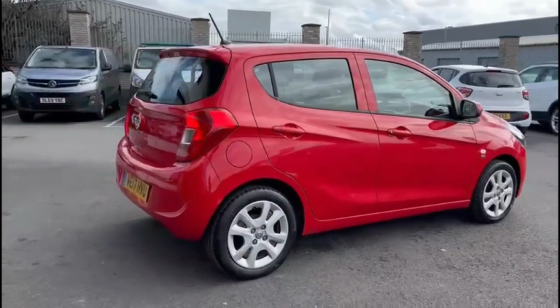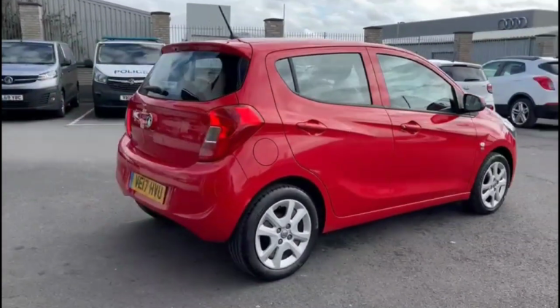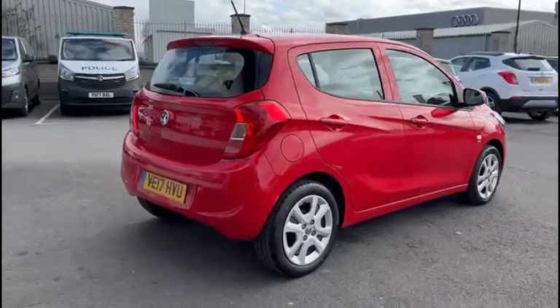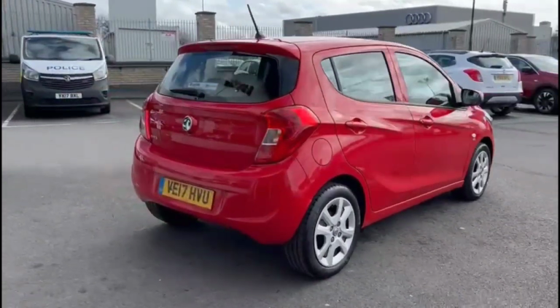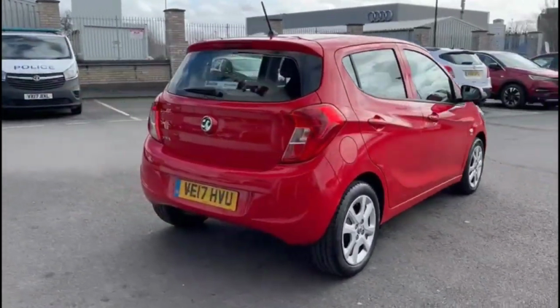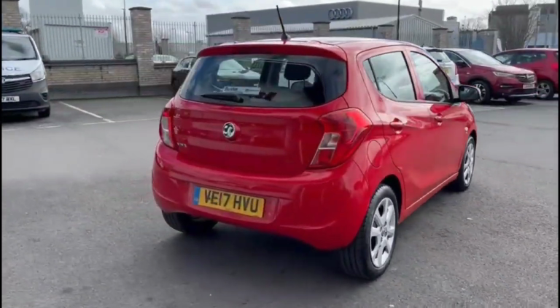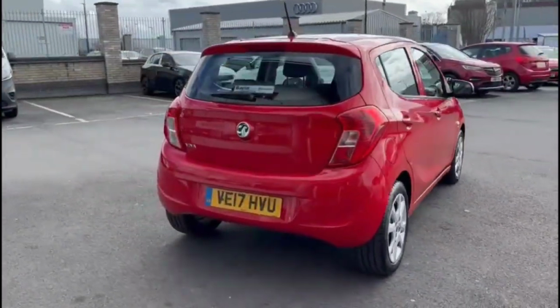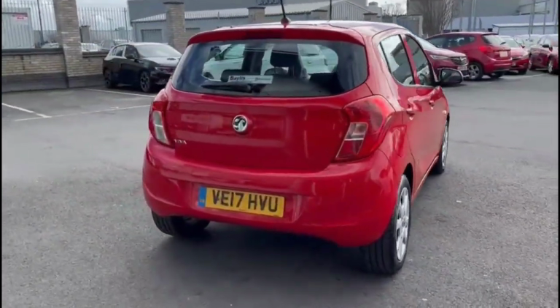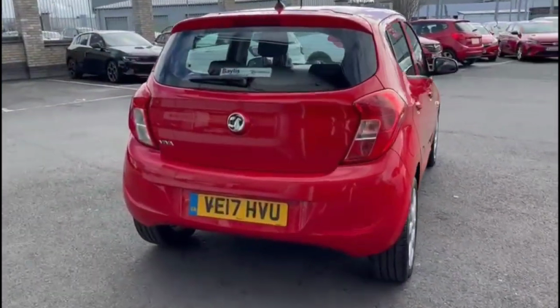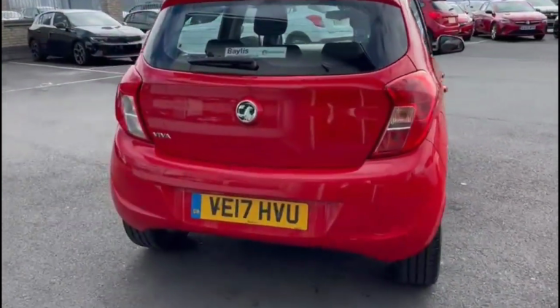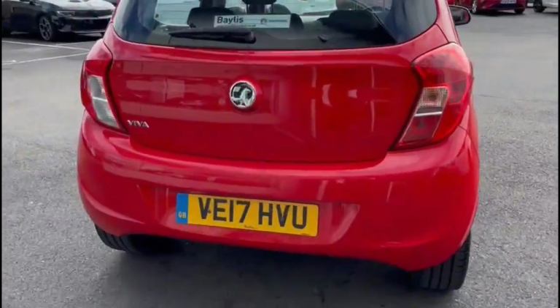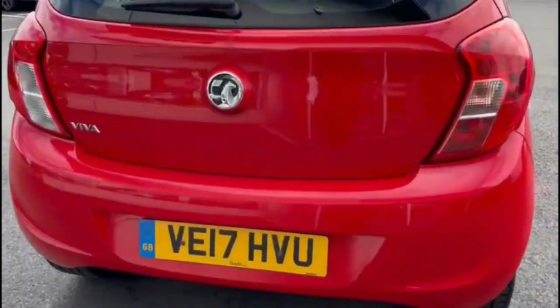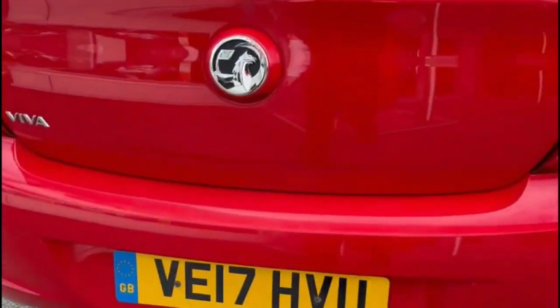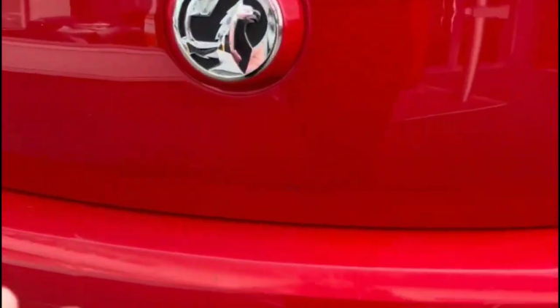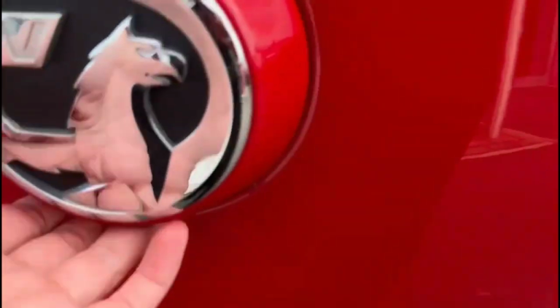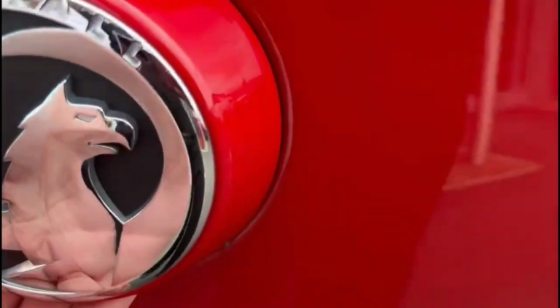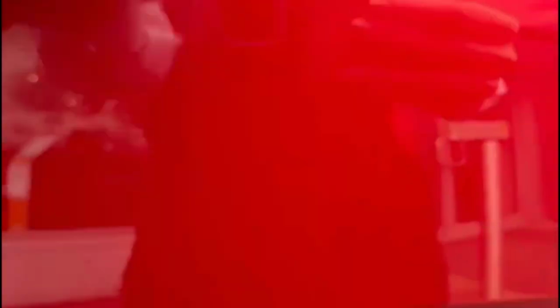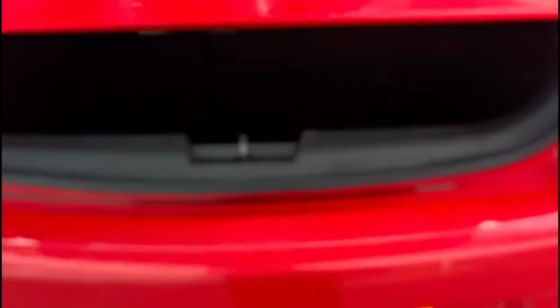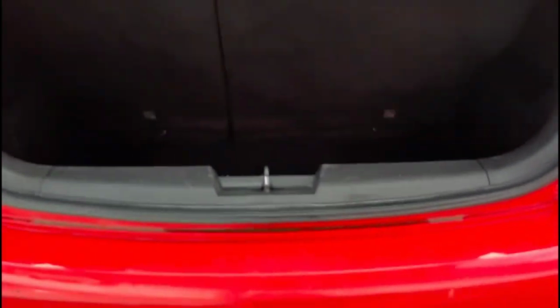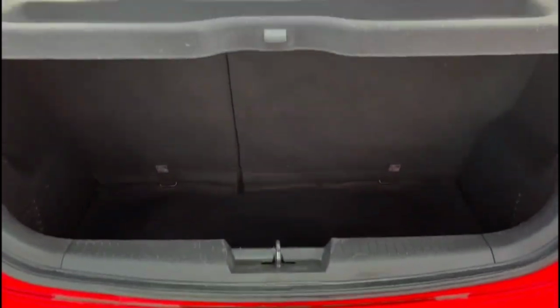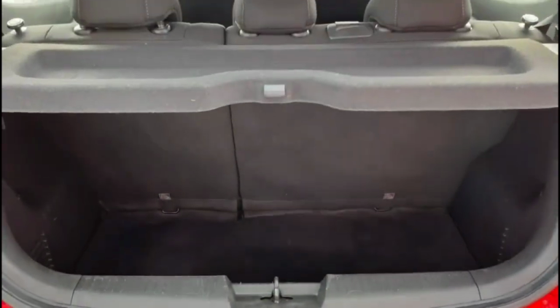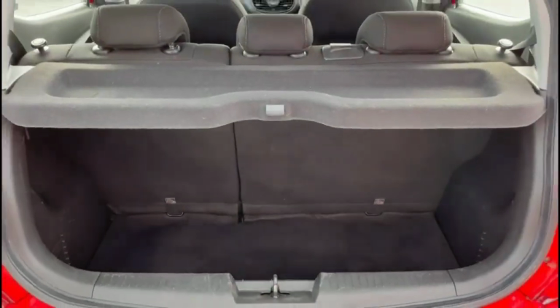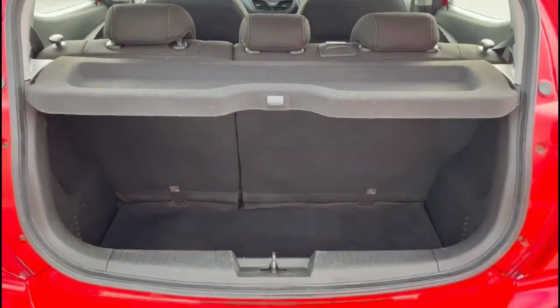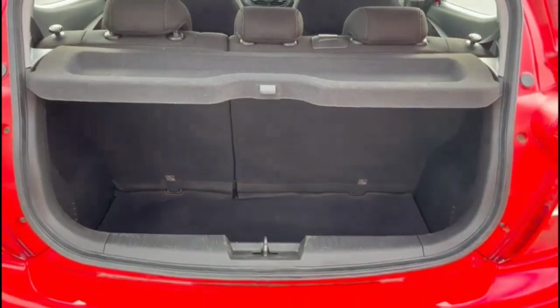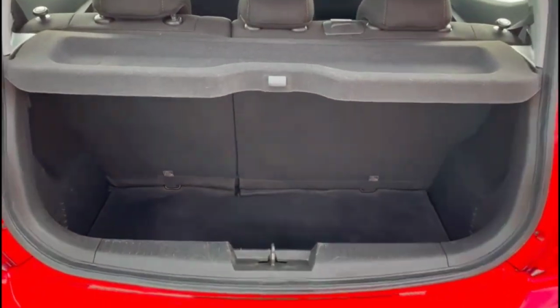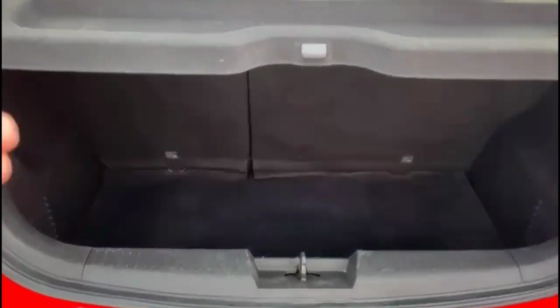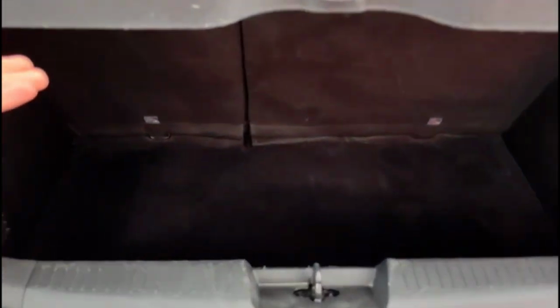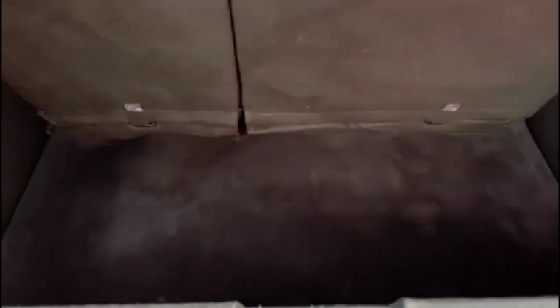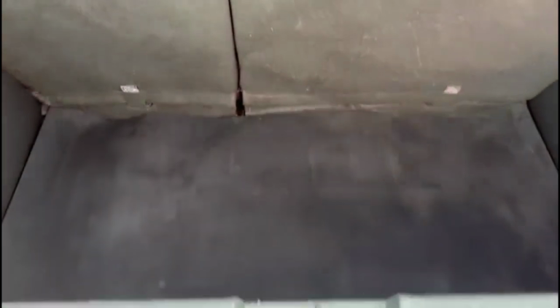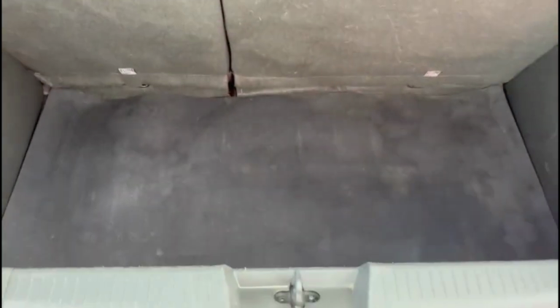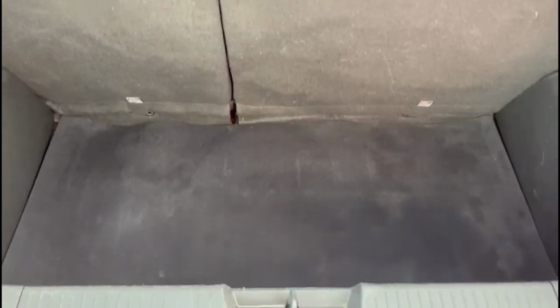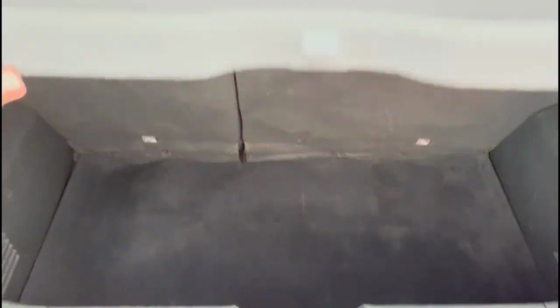It comes with many features including a high-level LED brake light and rear fog light. As we open the tailgate you'll find a spacious boot with split-folding rear seats and top tether fixings.